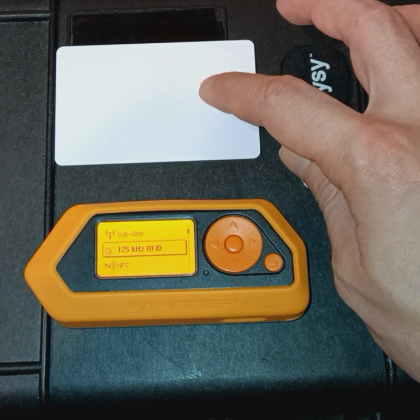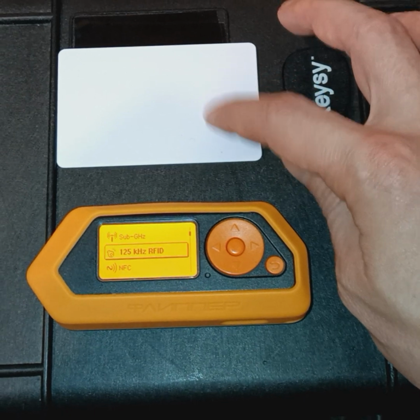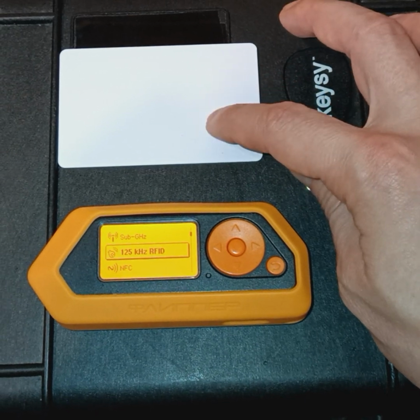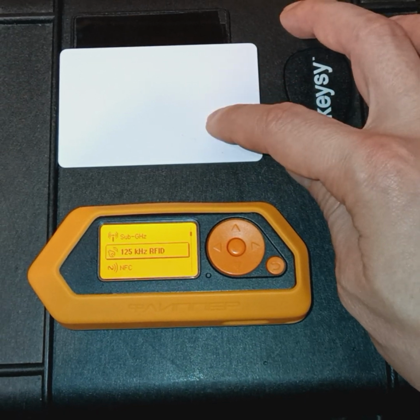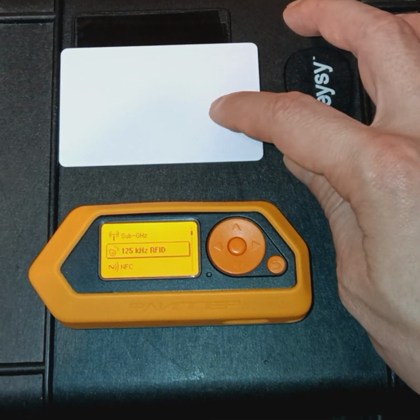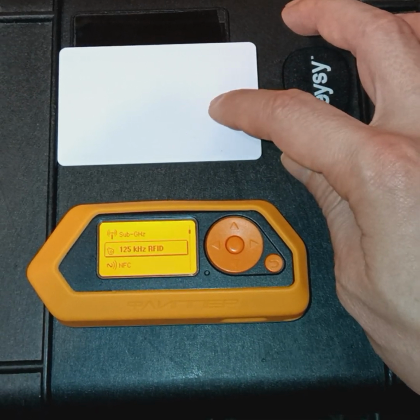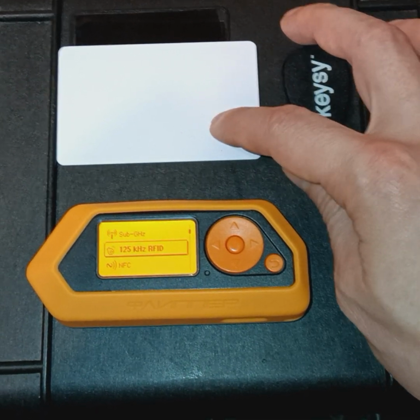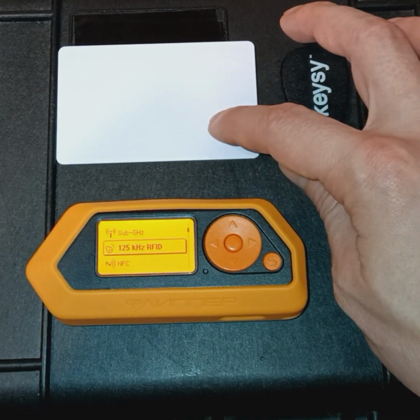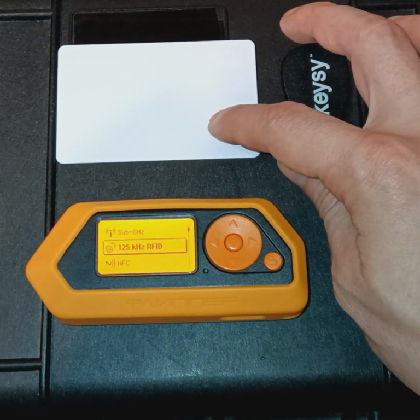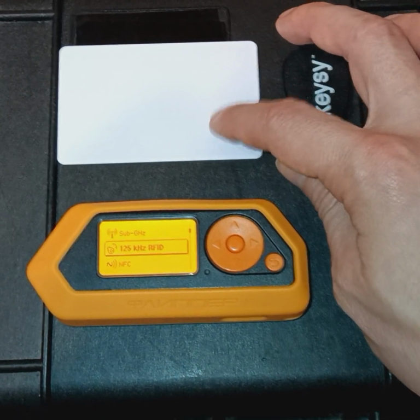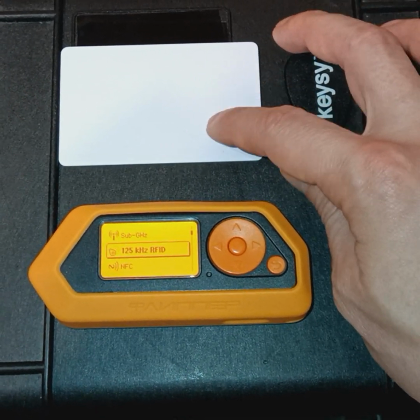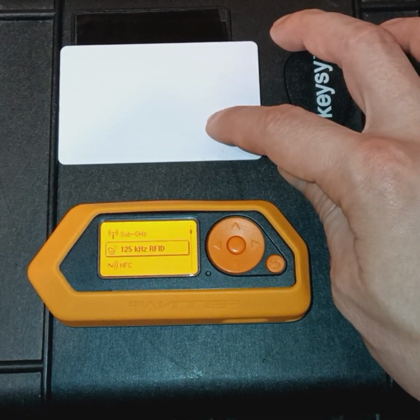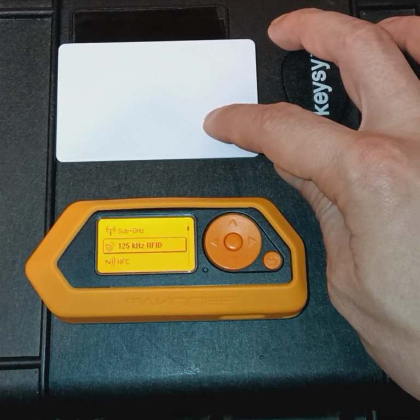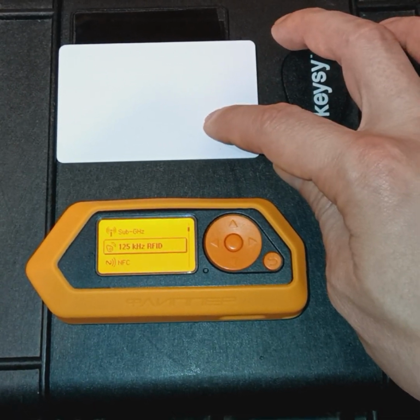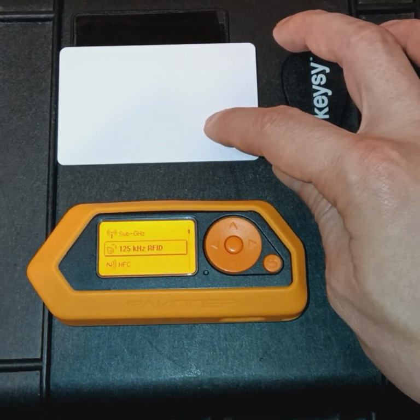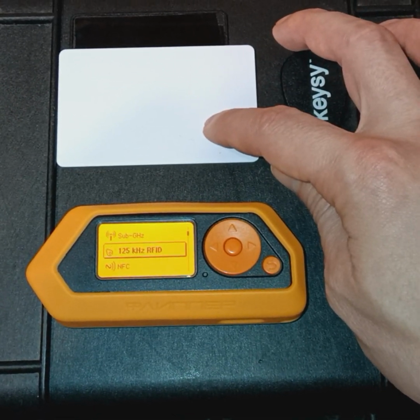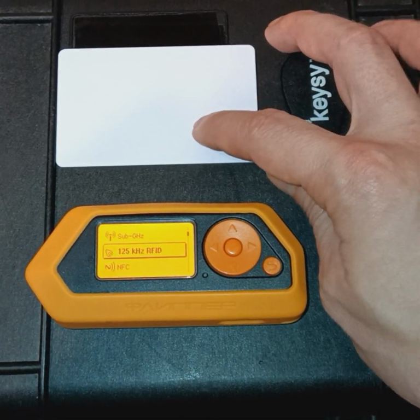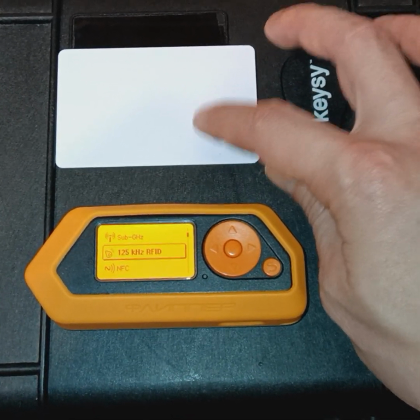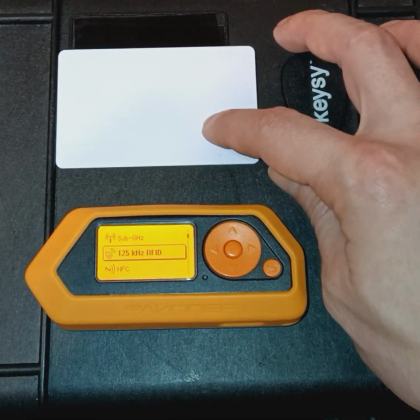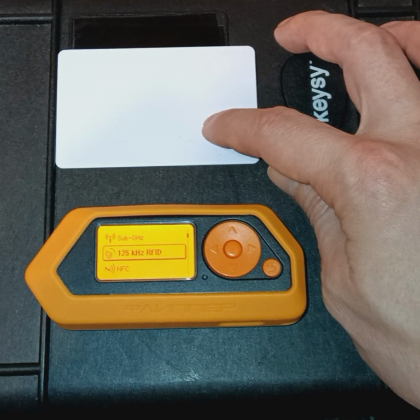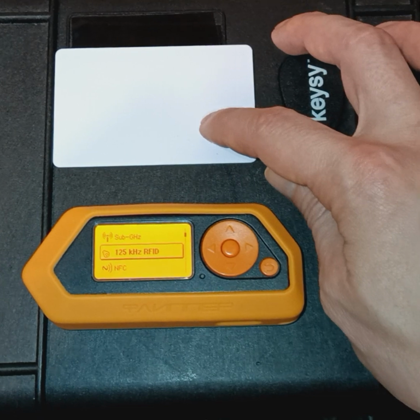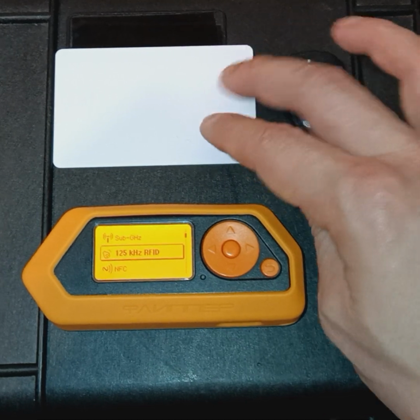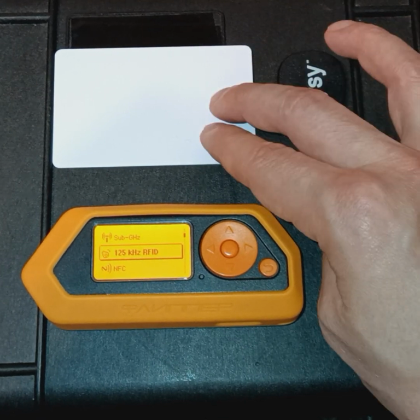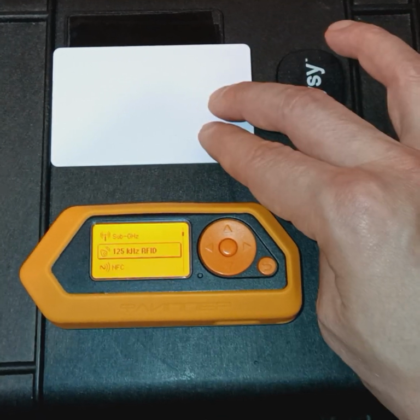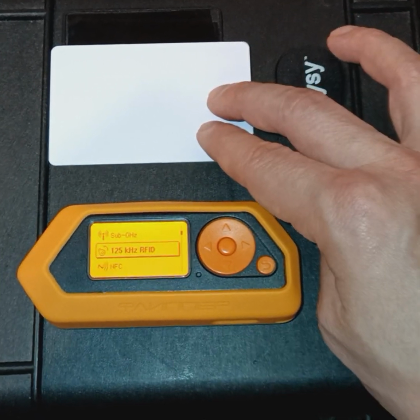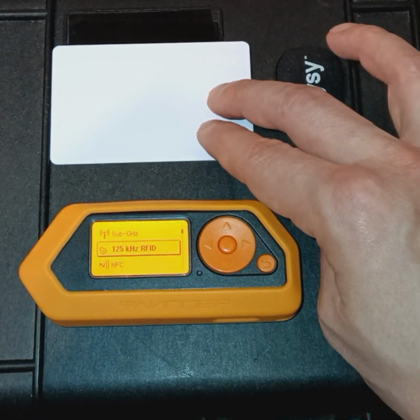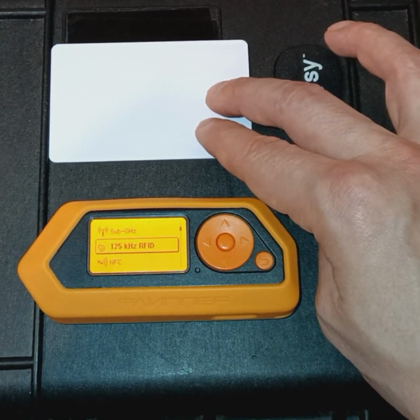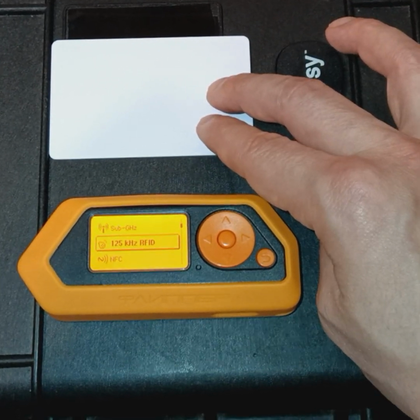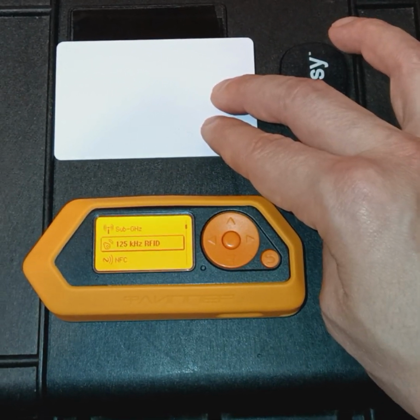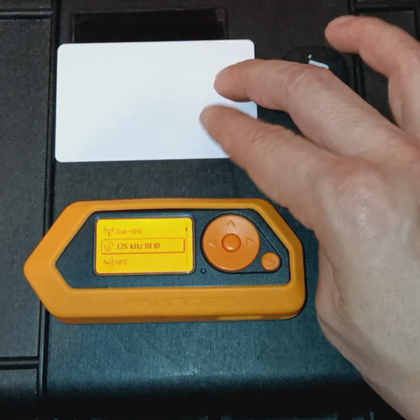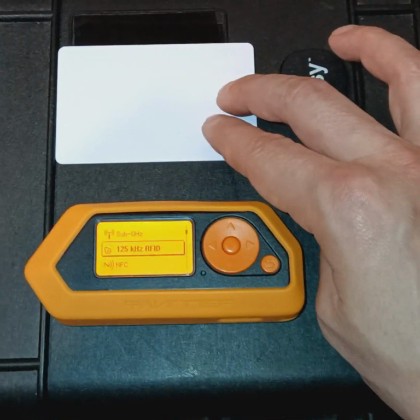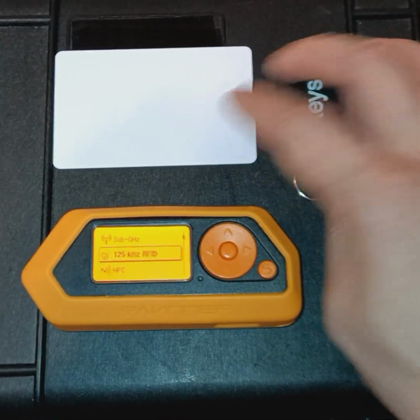High-frequency tags are more common as they store more data and provide better encryption. But till this day,